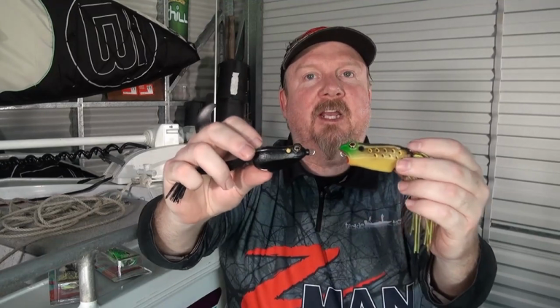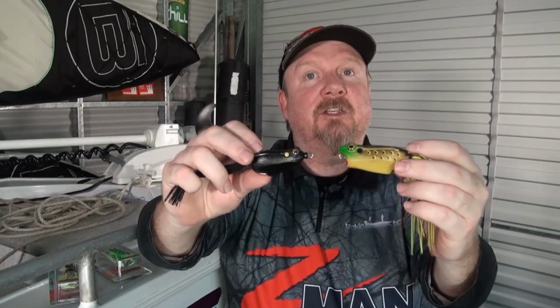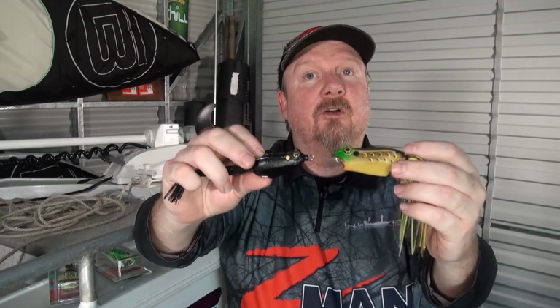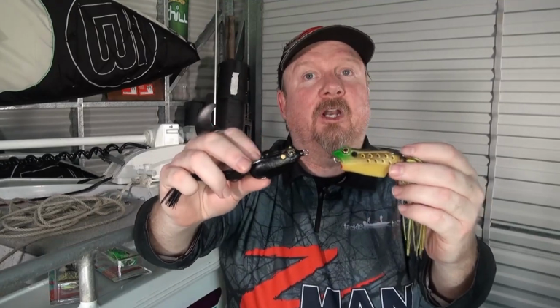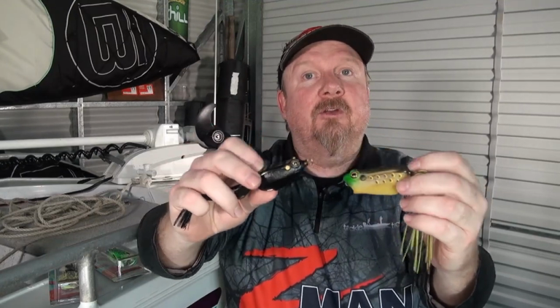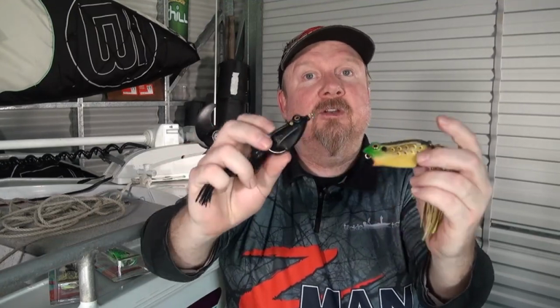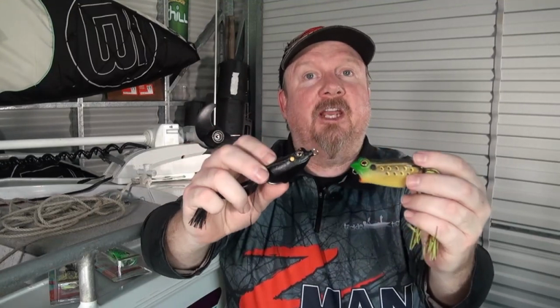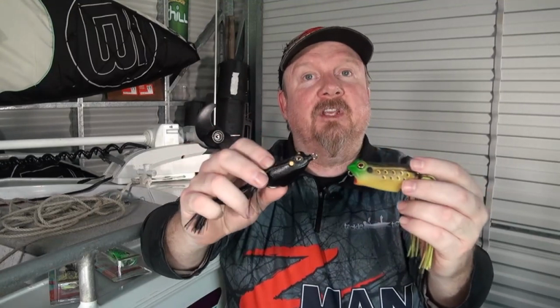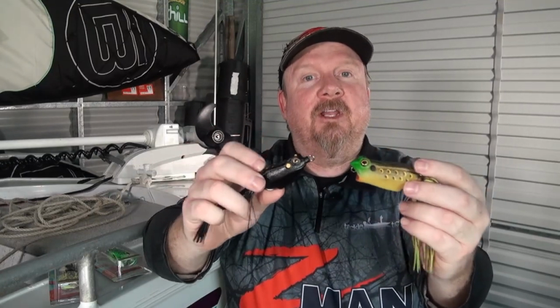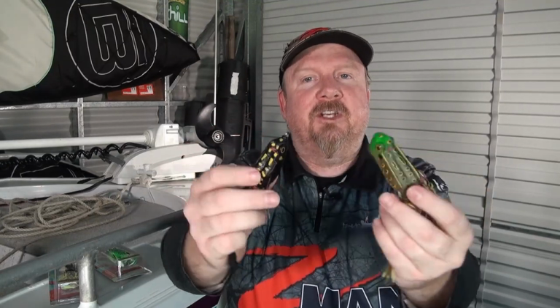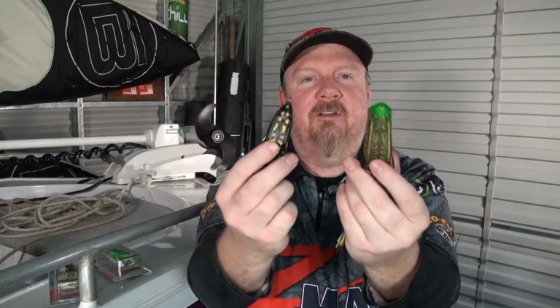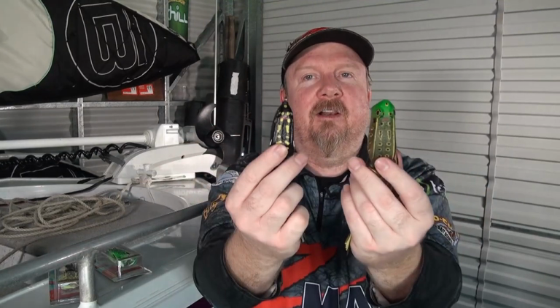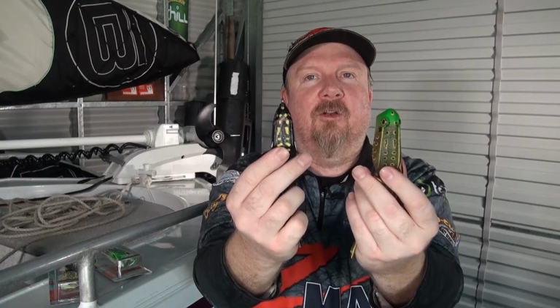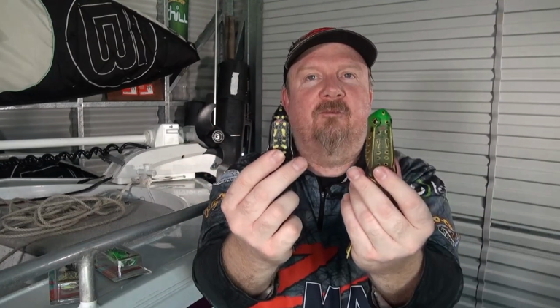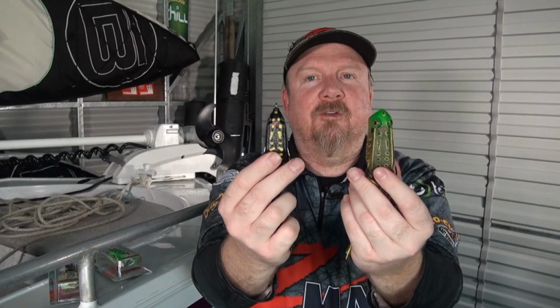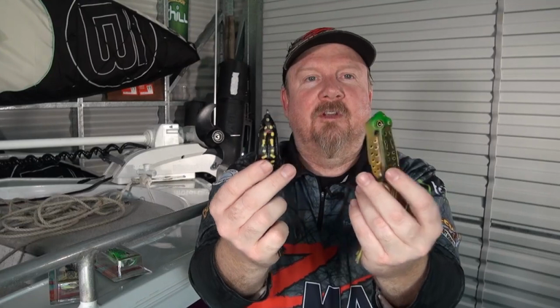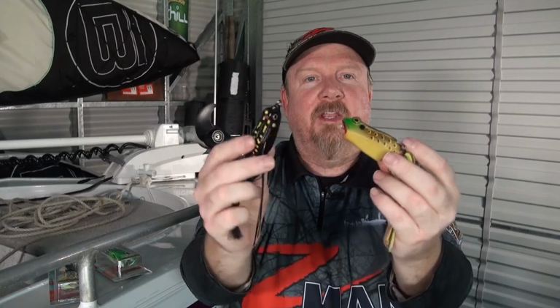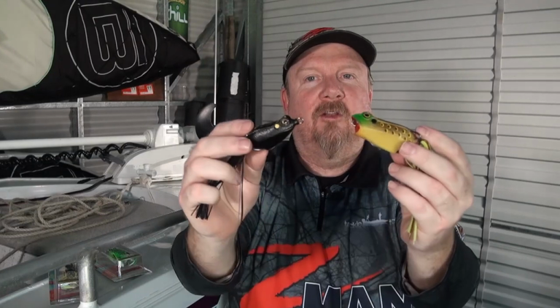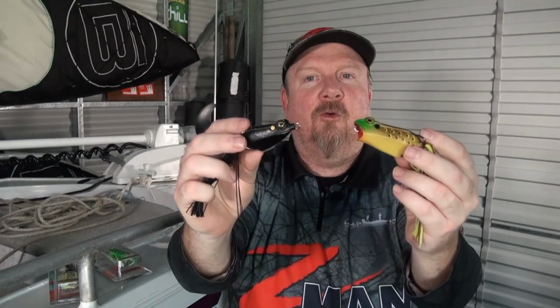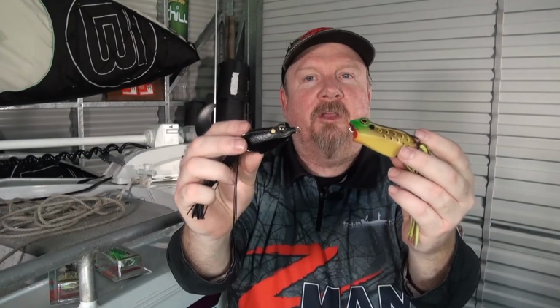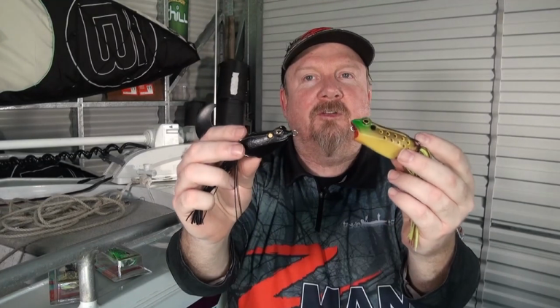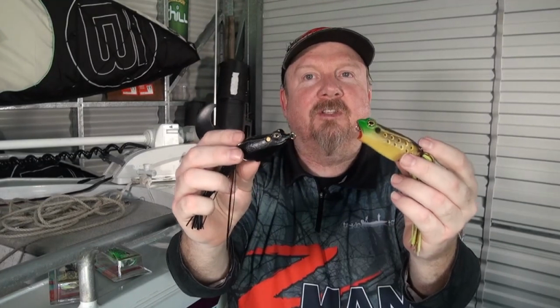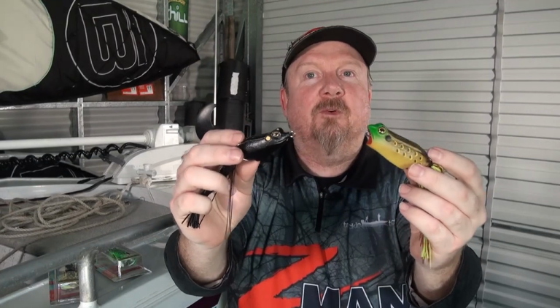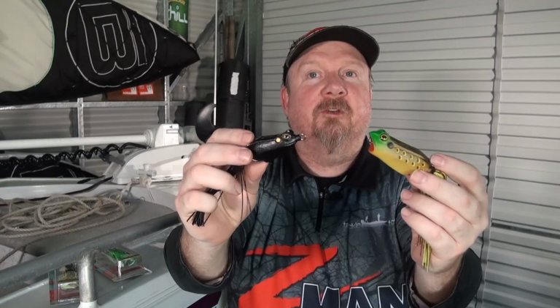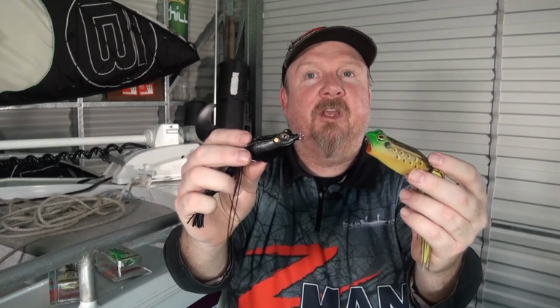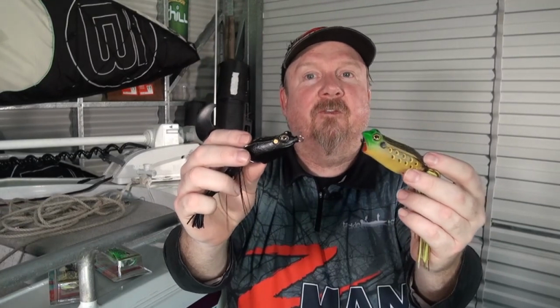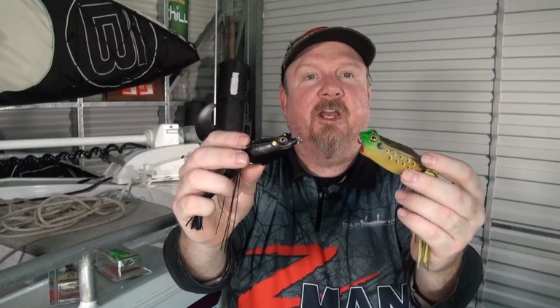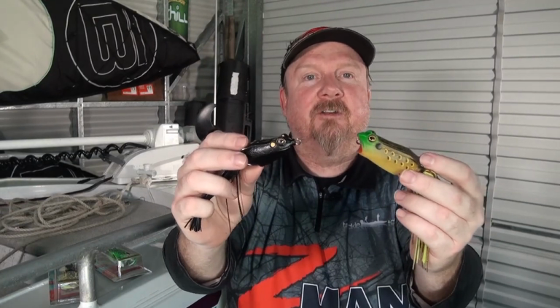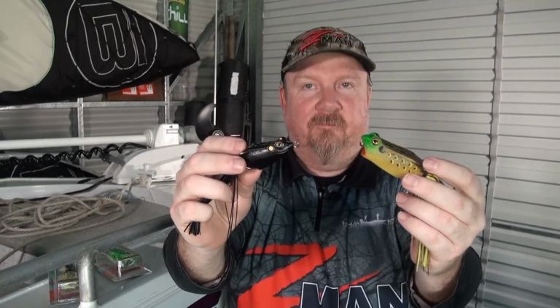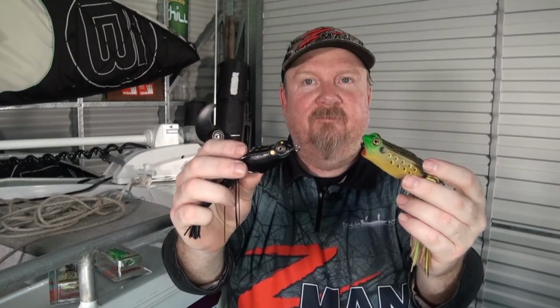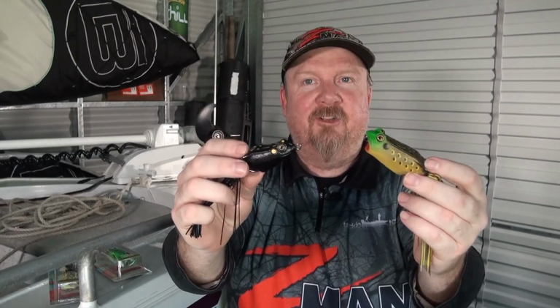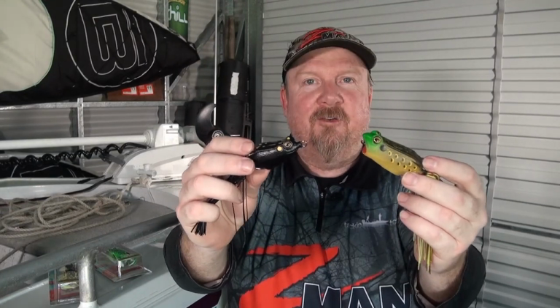Check them out at tackletactics.com.au — head to the Z-Man section, click on Leapfrogs, and you can learn more about them and watch some video of them in action.